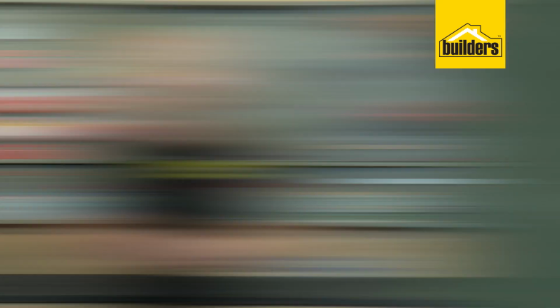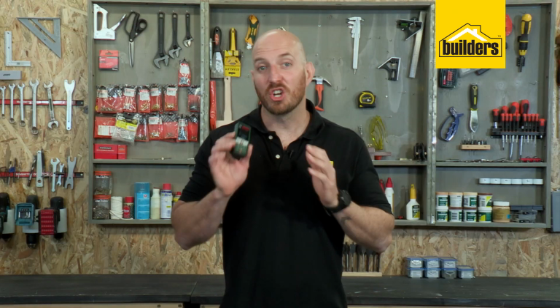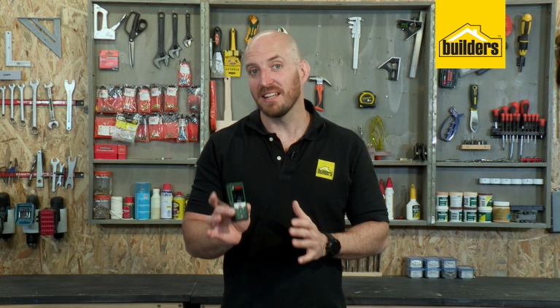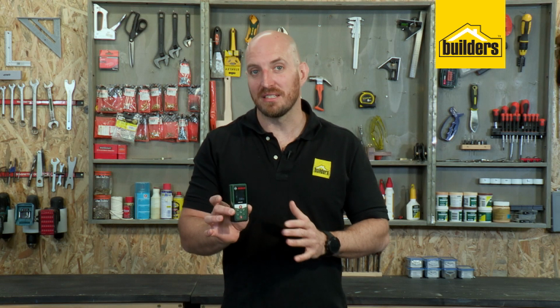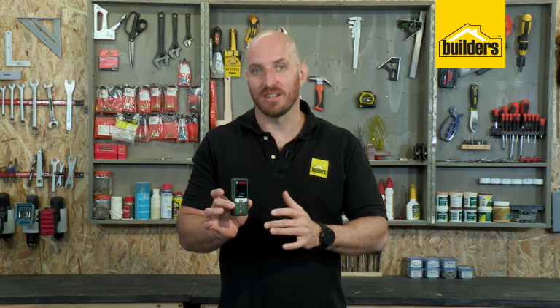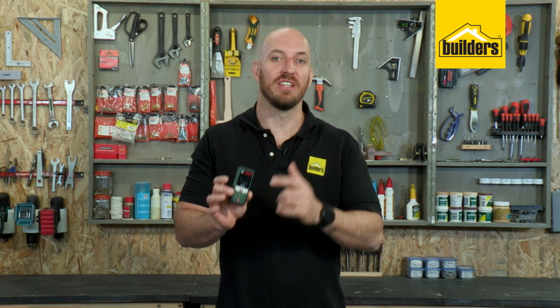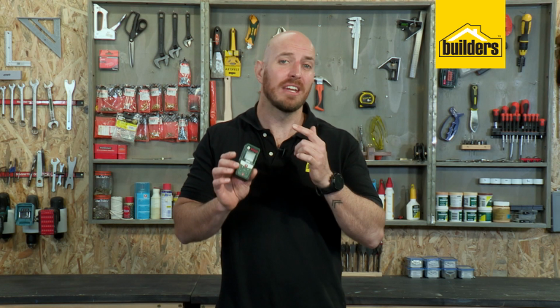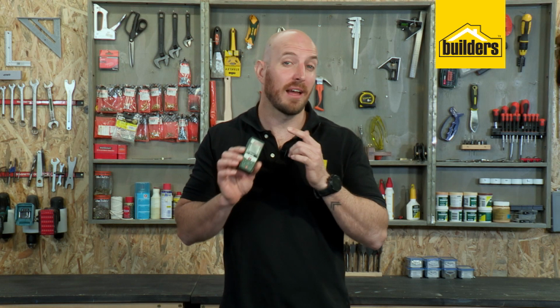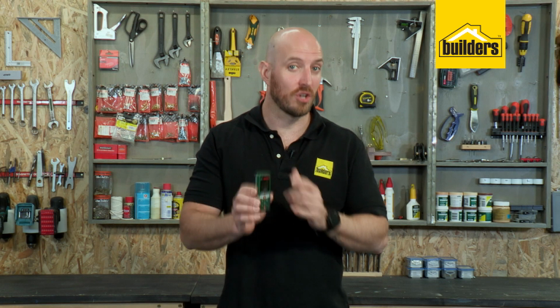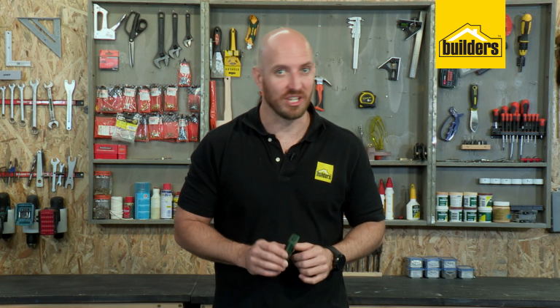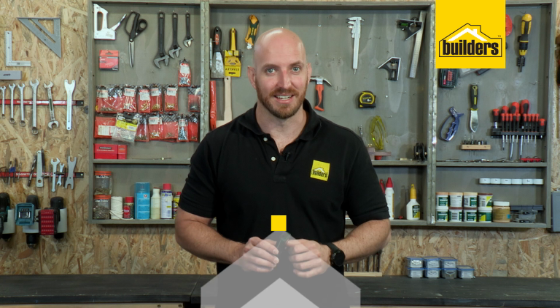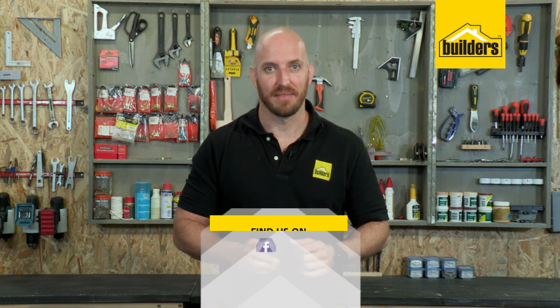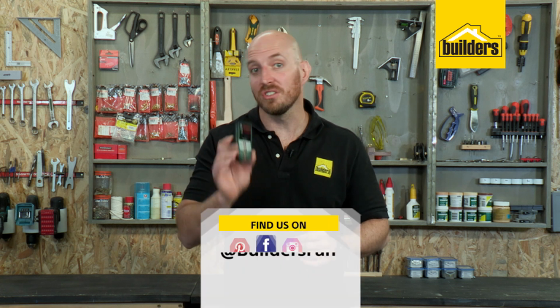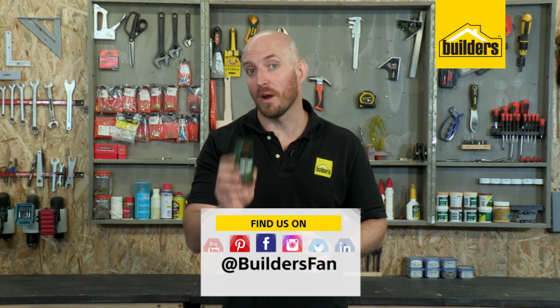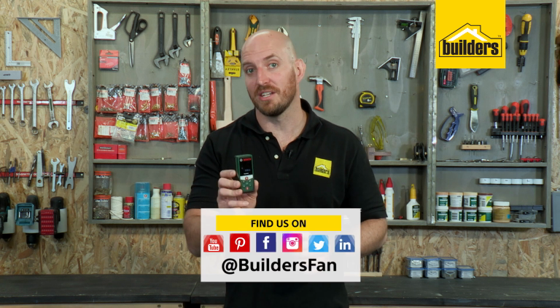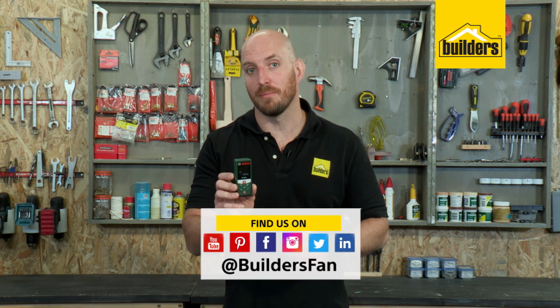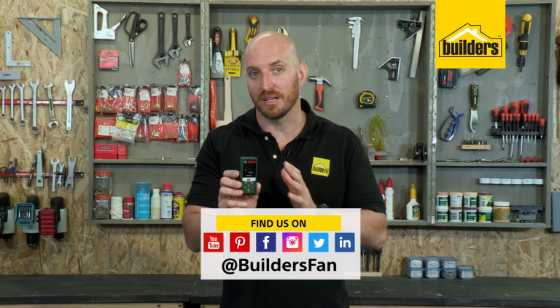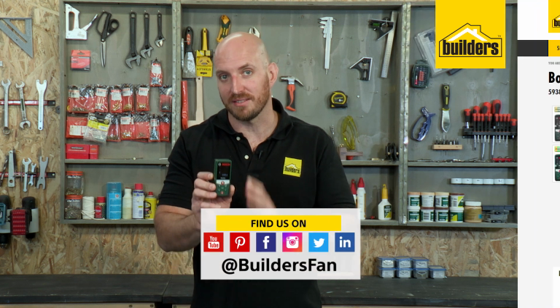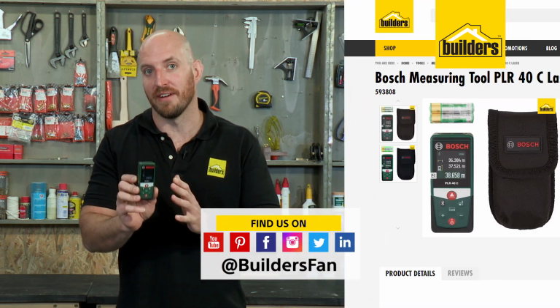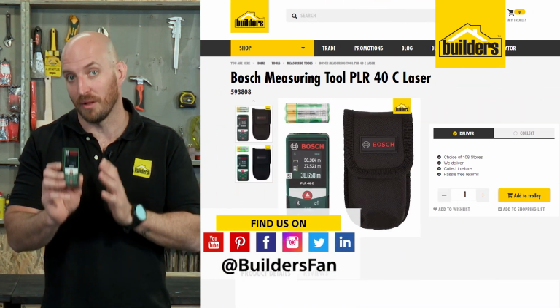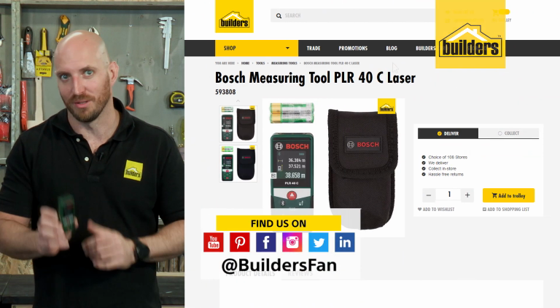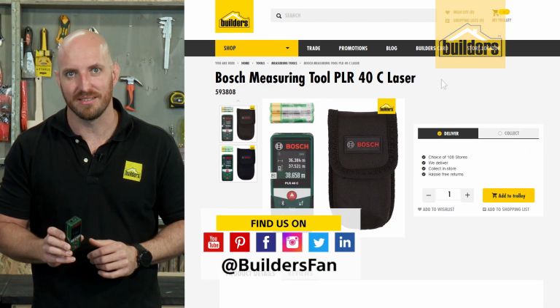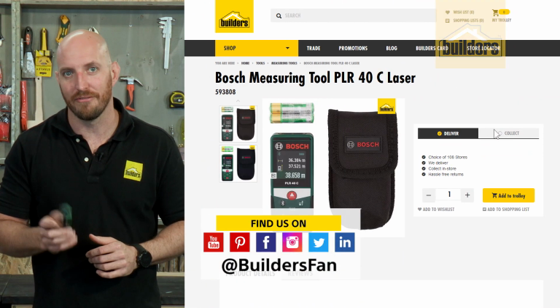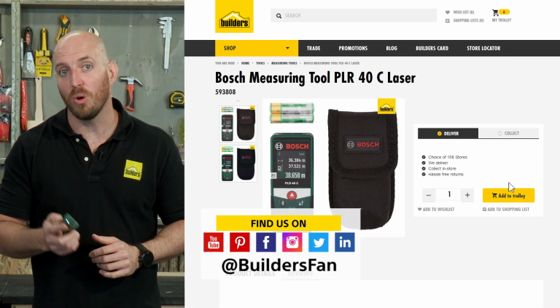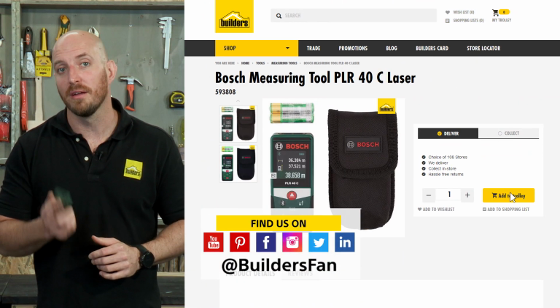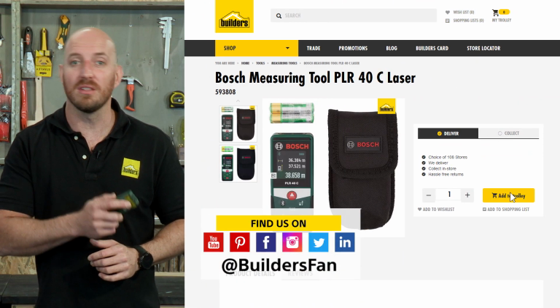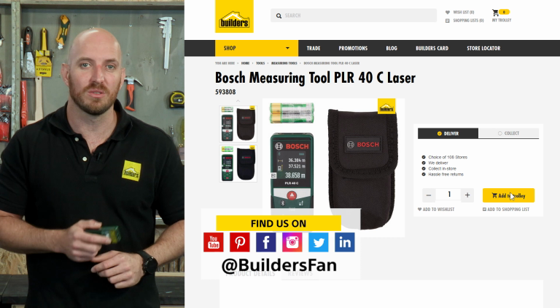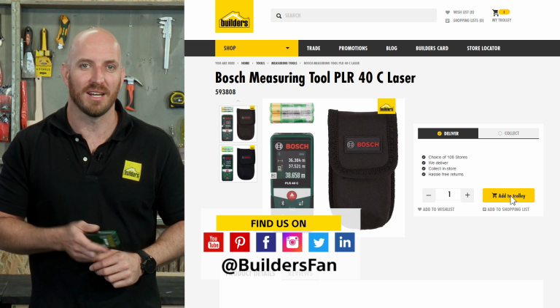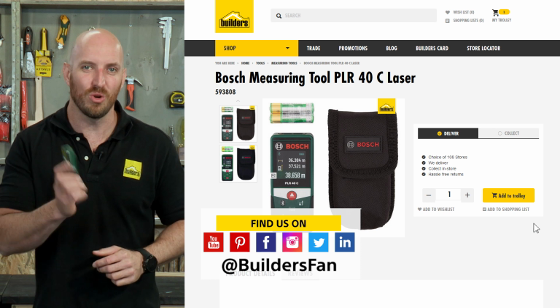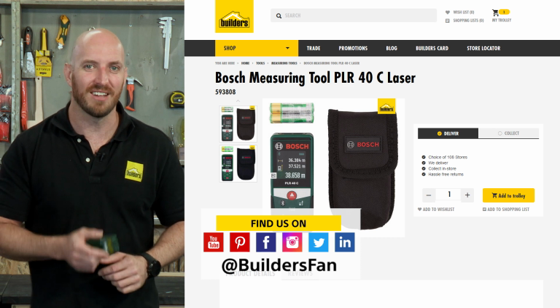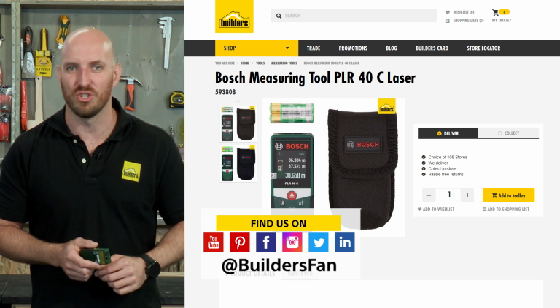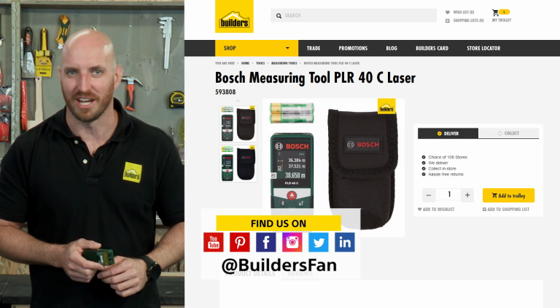A great little piece of technology to make your life so much easier. This is just one of the digital measuring devices available at Builders. For more, visit the Builders website or check out the YouTube channel.